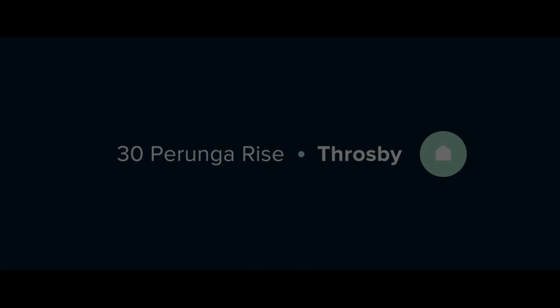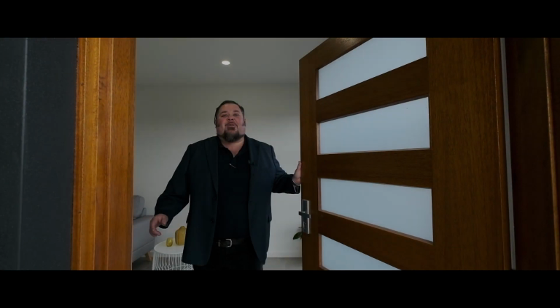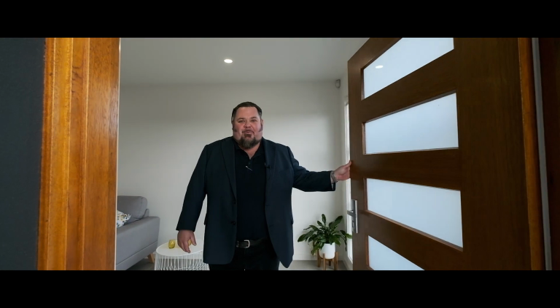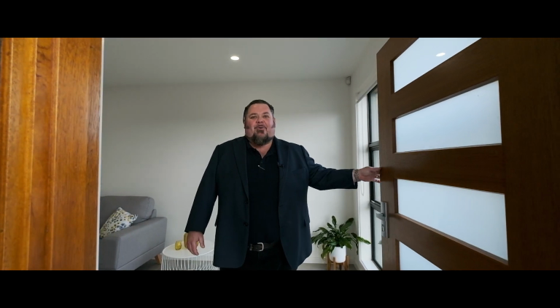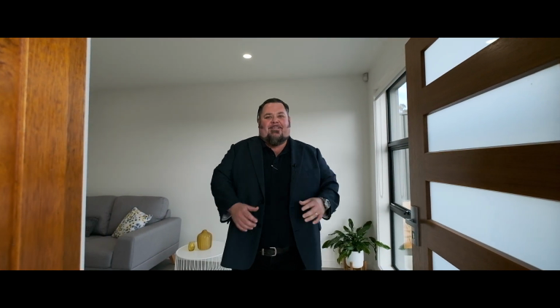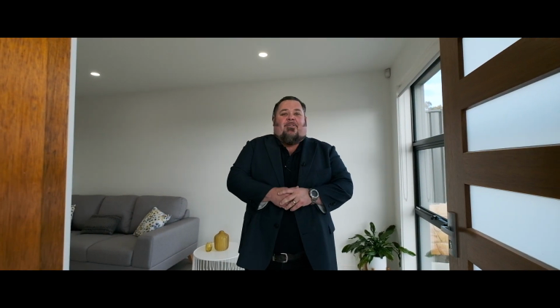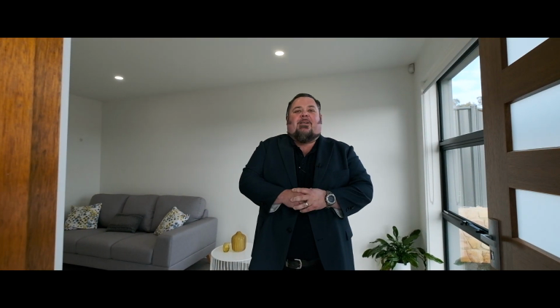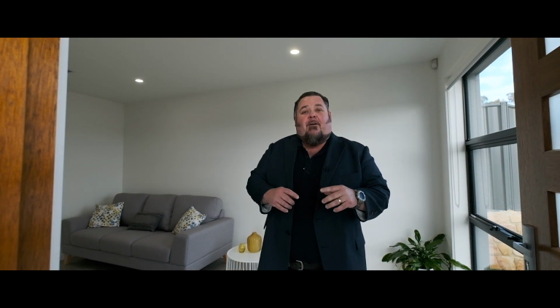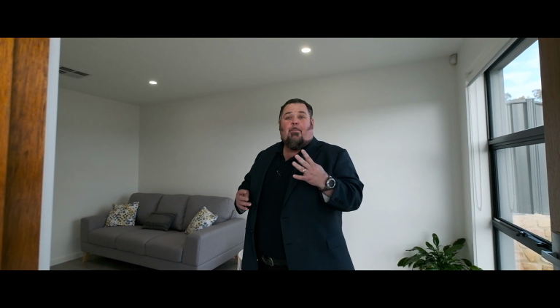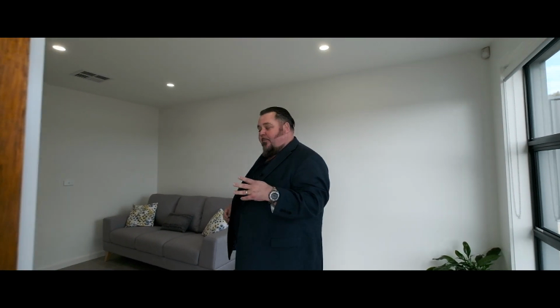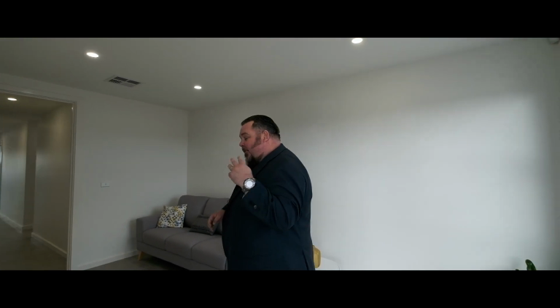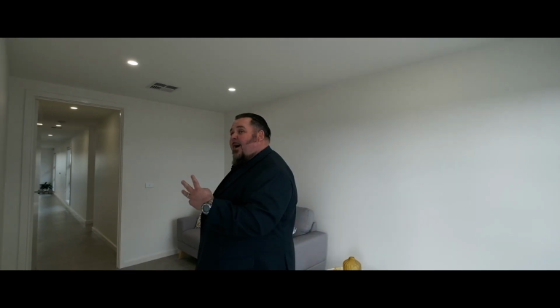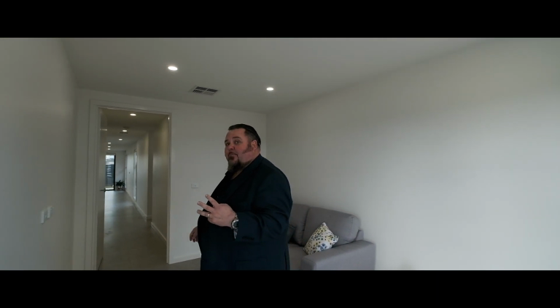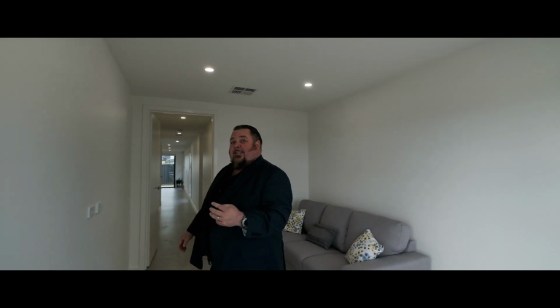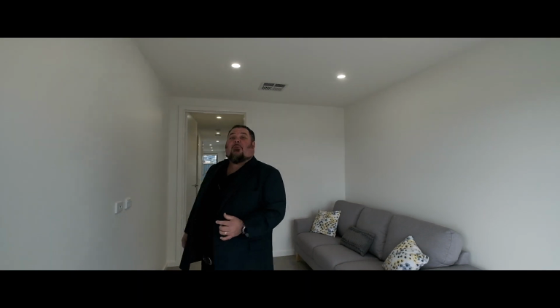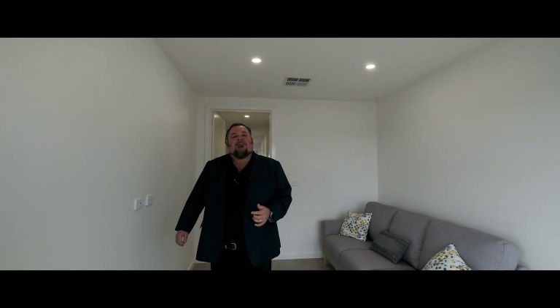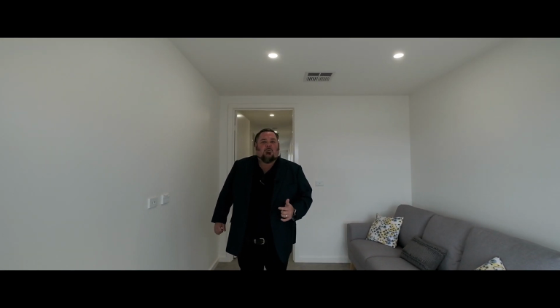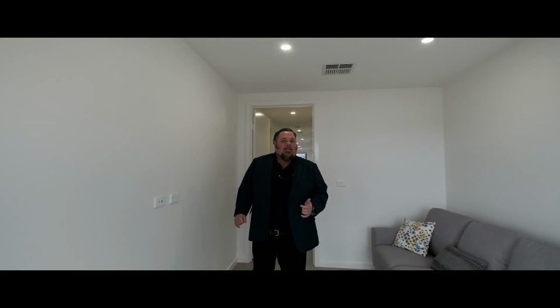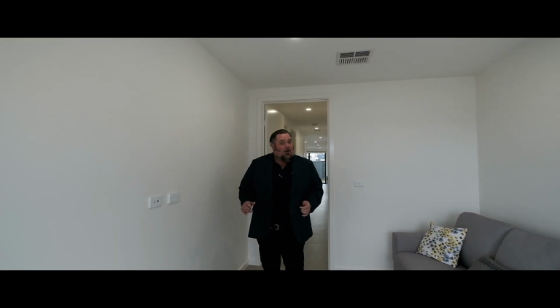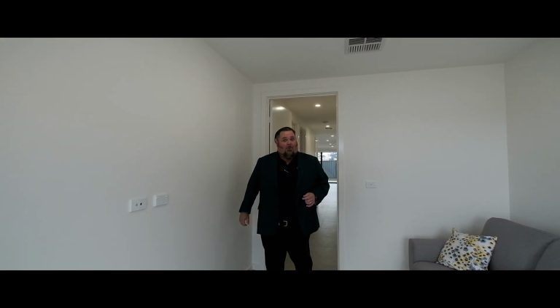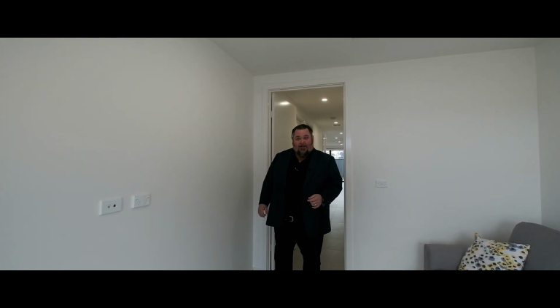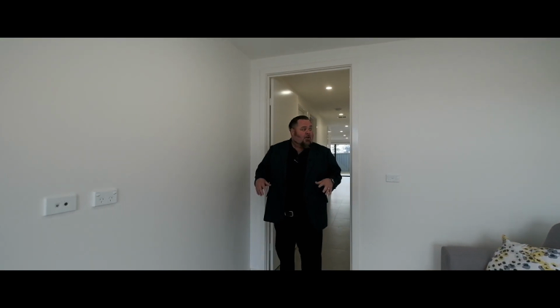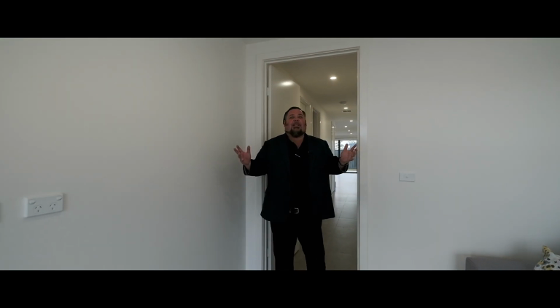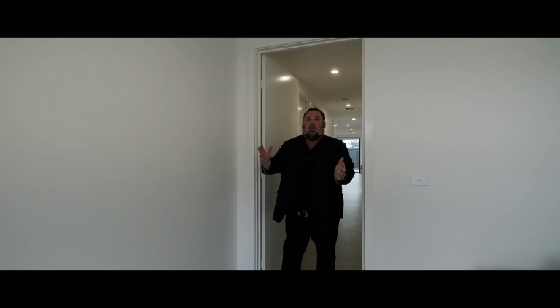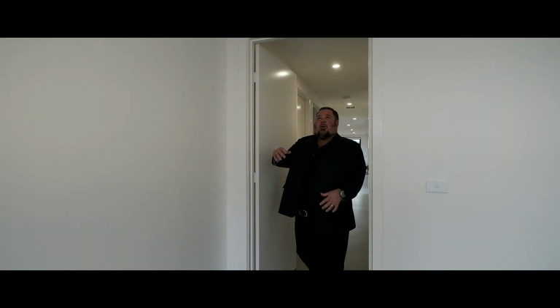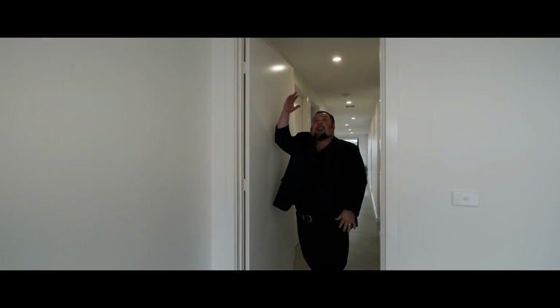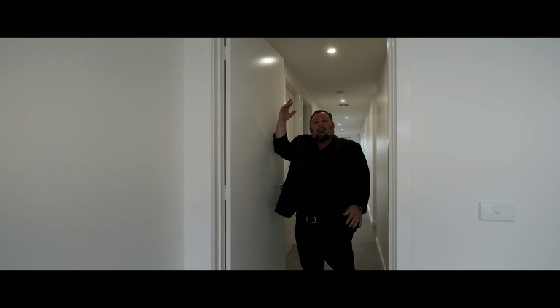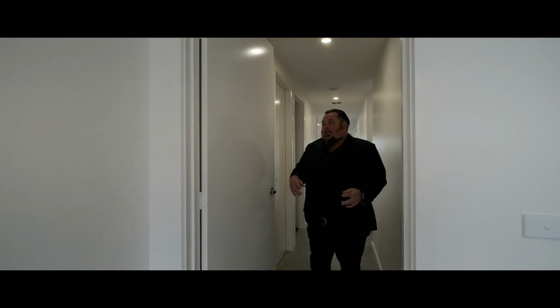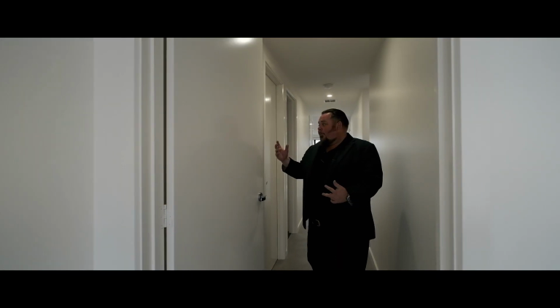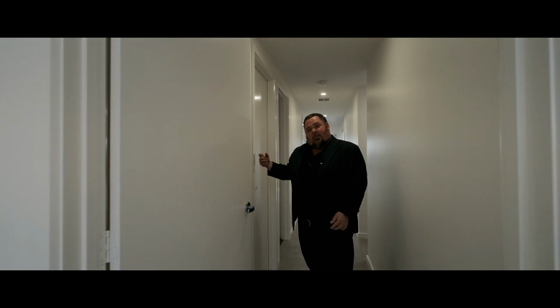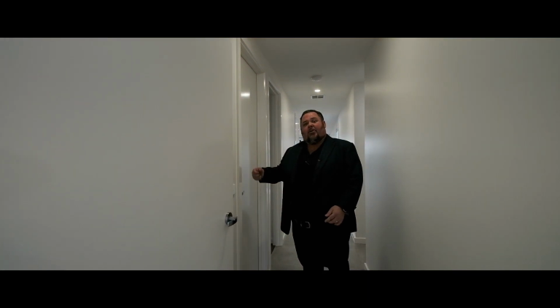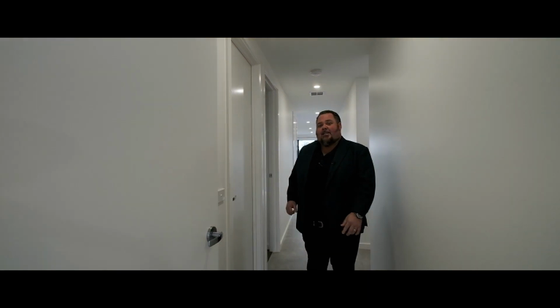Welcome to 30 Purunga Rise, Throsby. Four bedrooms, three bathrooms, and 270 square metres of total combined area. Three living spaces, high ceilings, double garage with internal access.